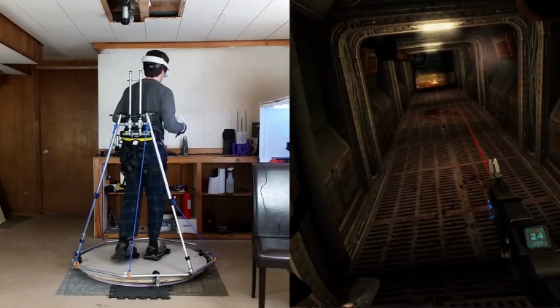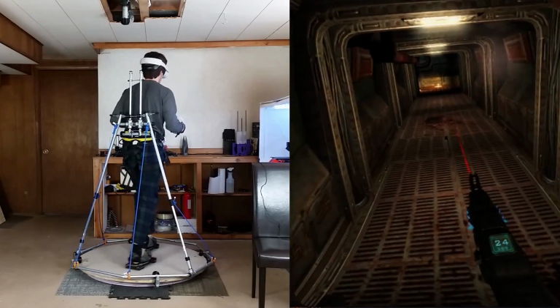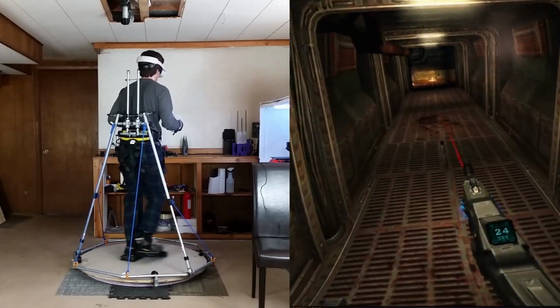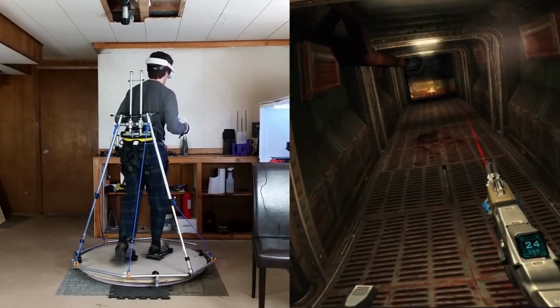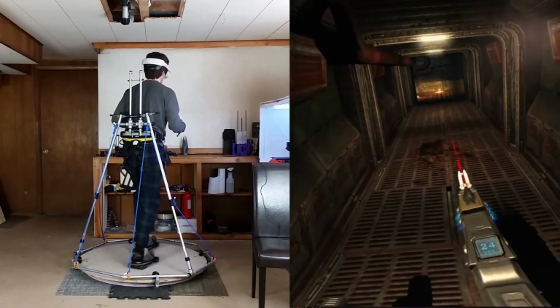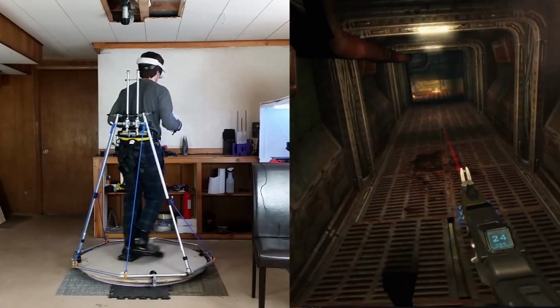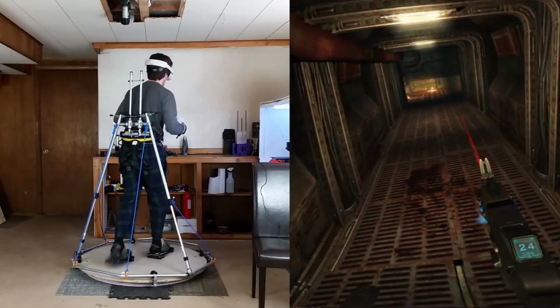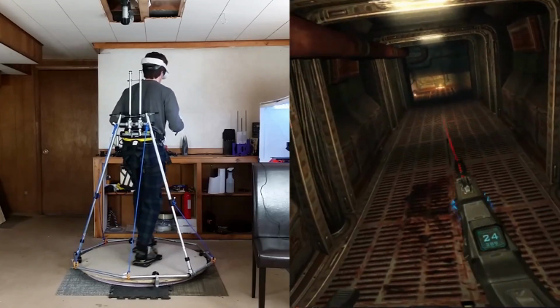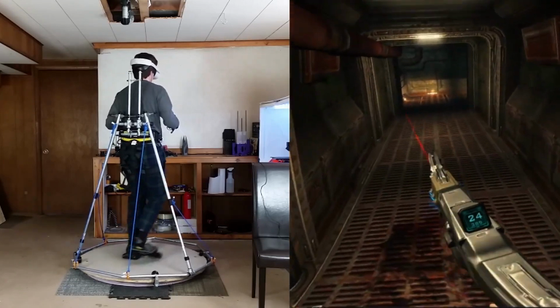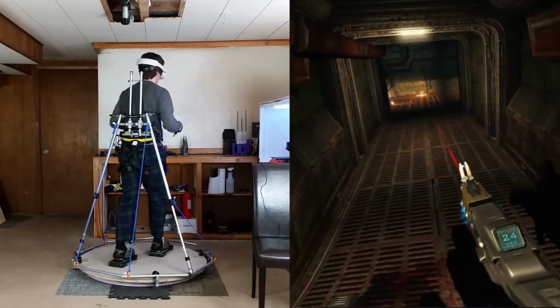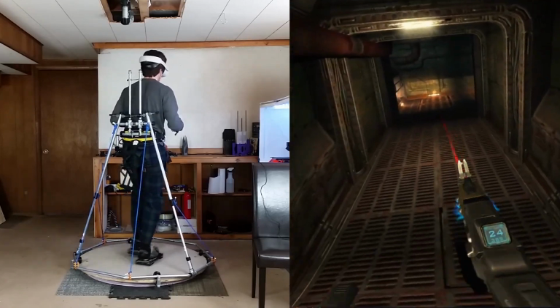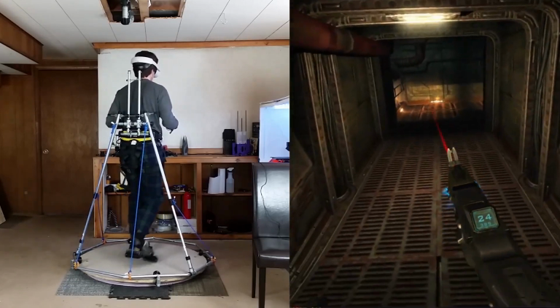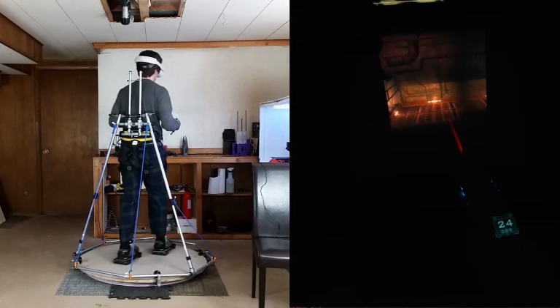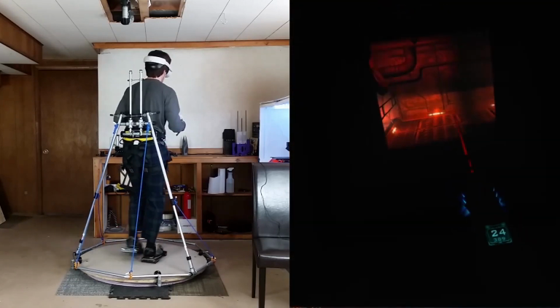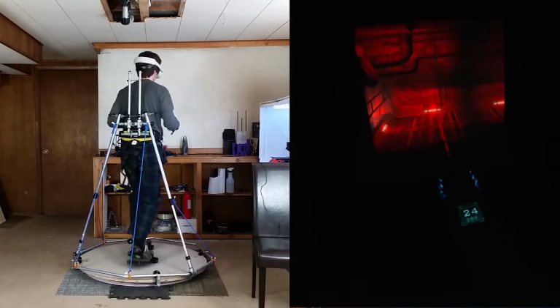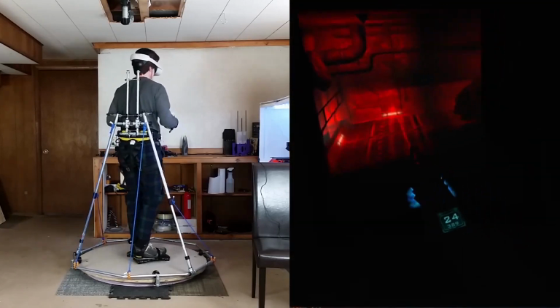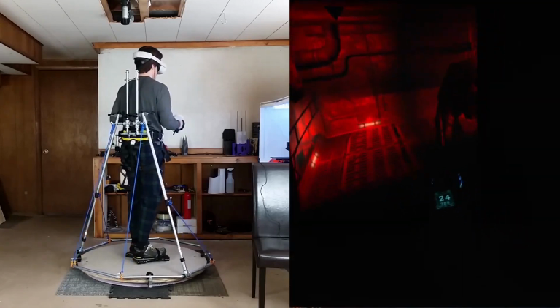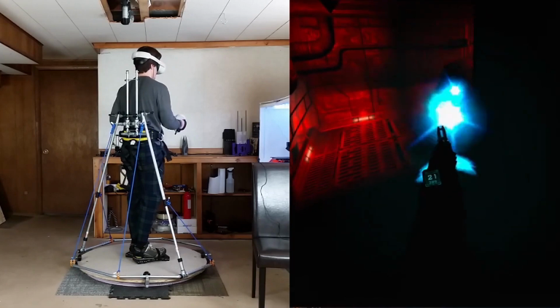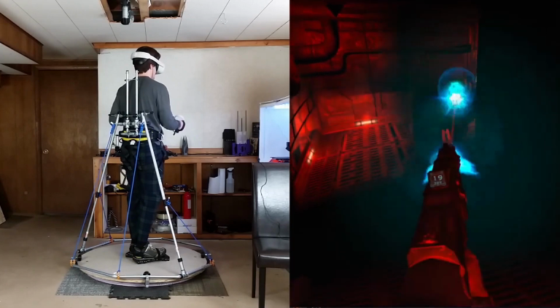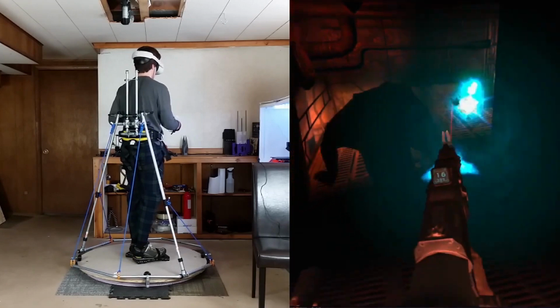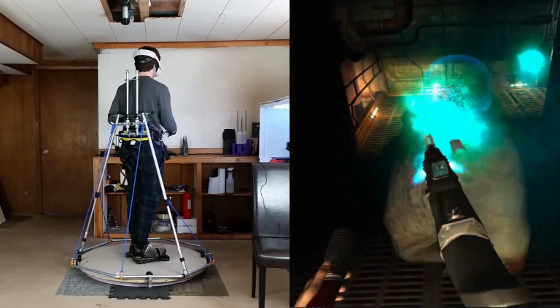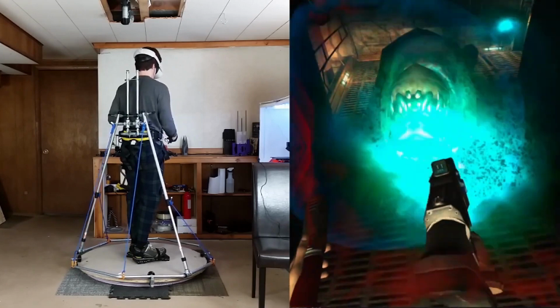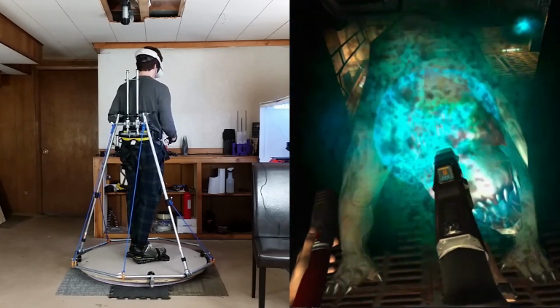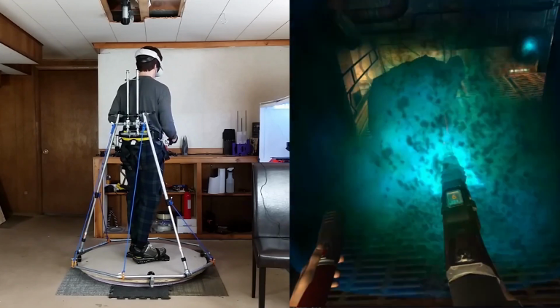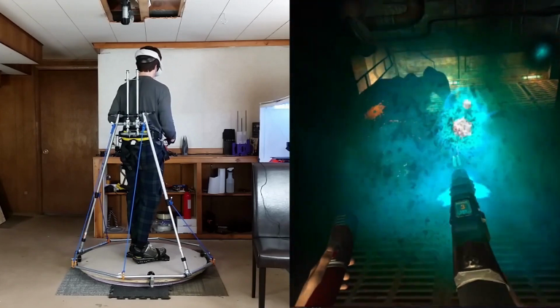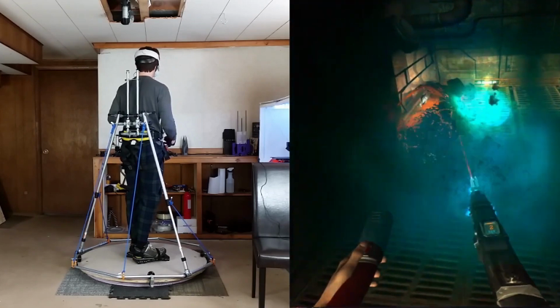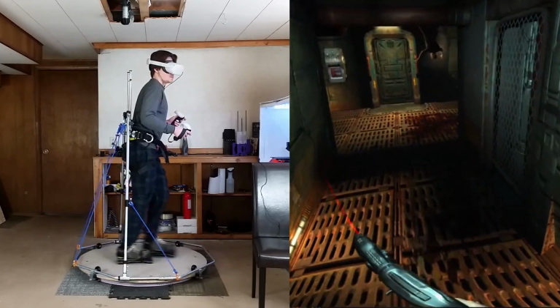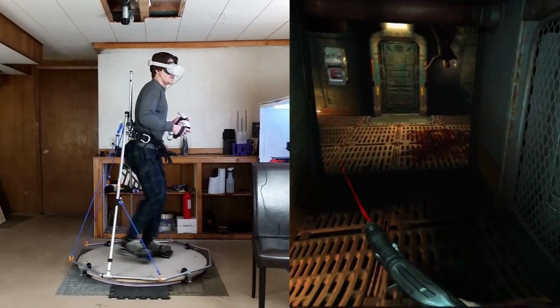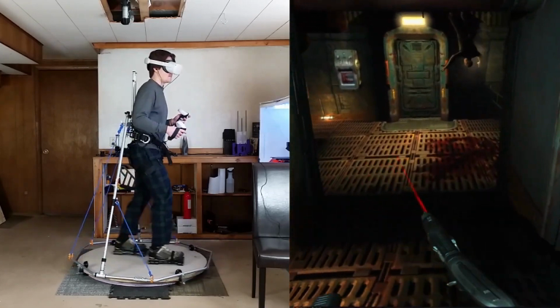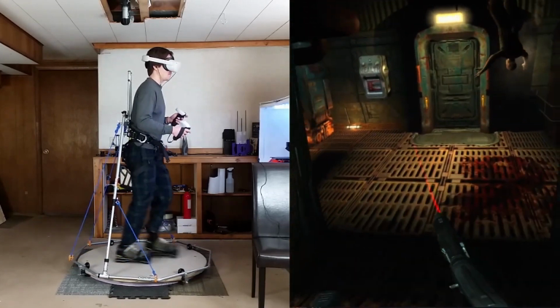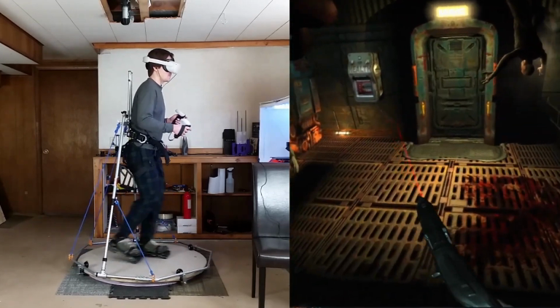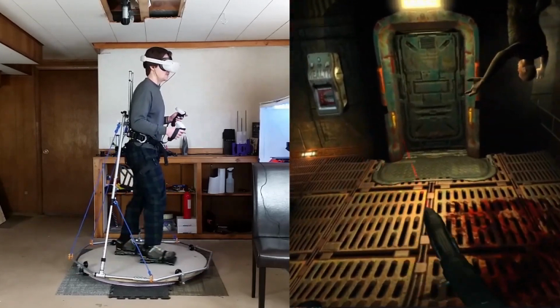Hey everyone, here's another quick update on the VR locomotion stuff I've been working on. So VR shoes, like I've shown in the past, are great, but every device has its pros and cons, so I'd like to start making other locomotion devices too.